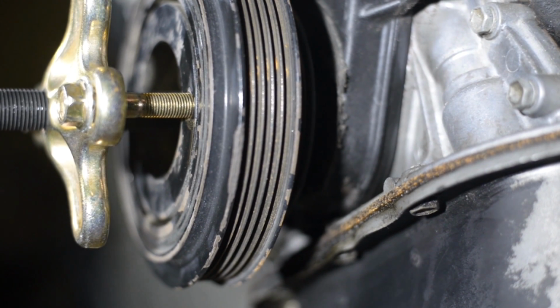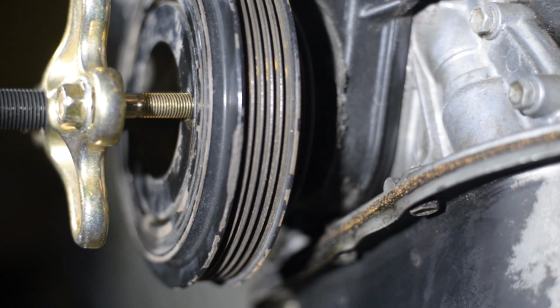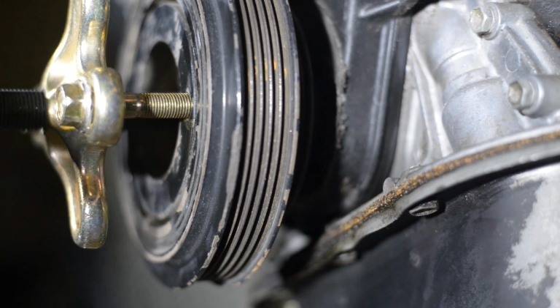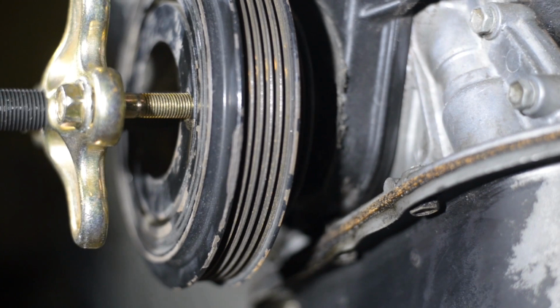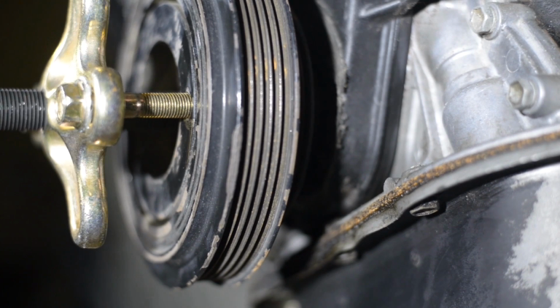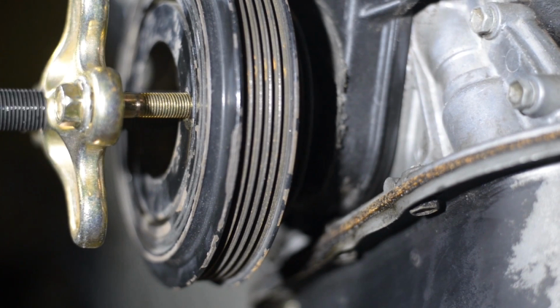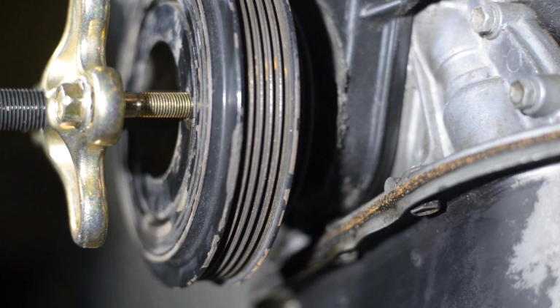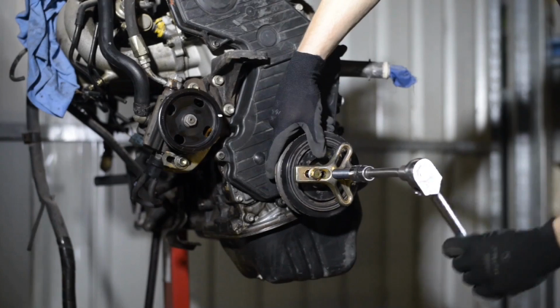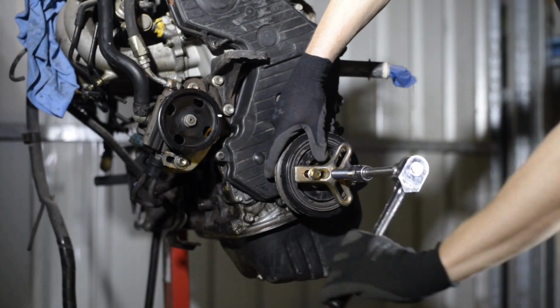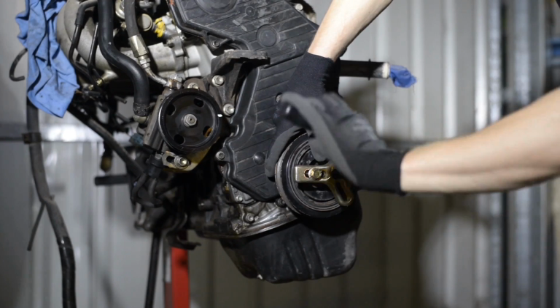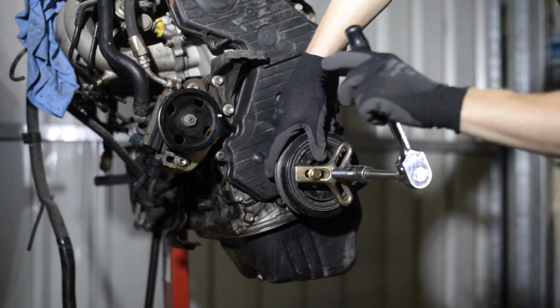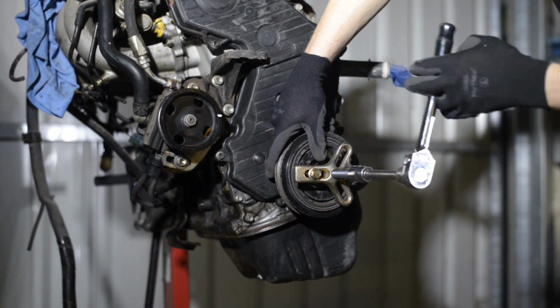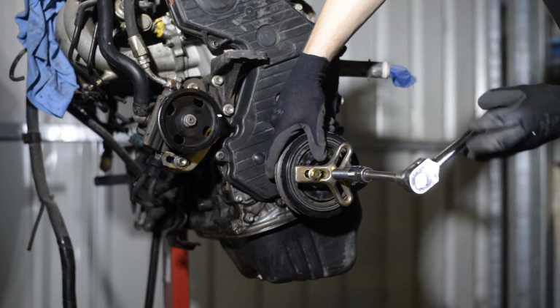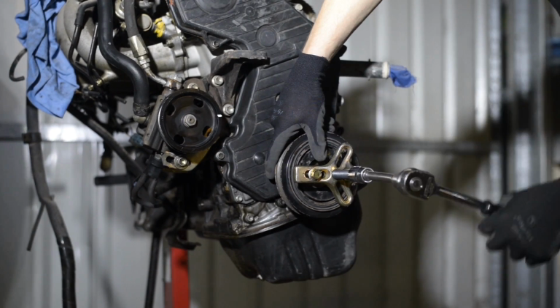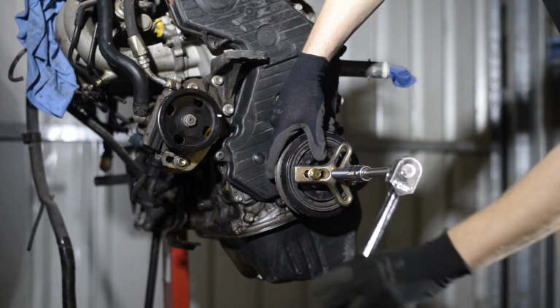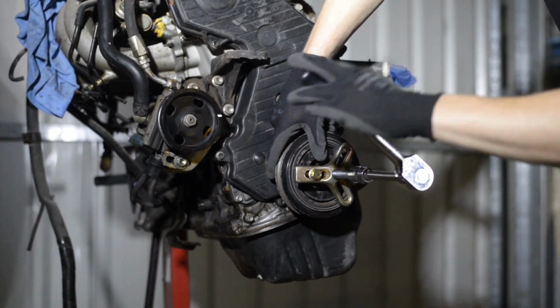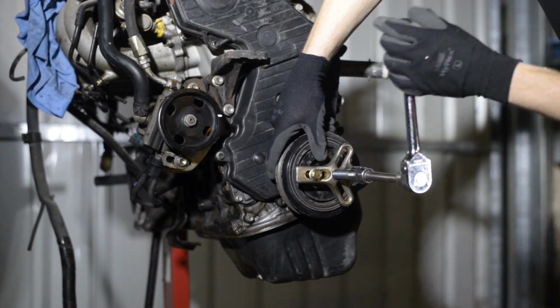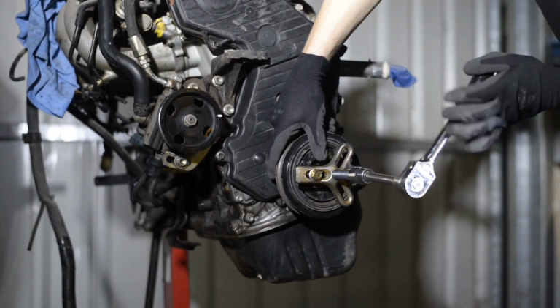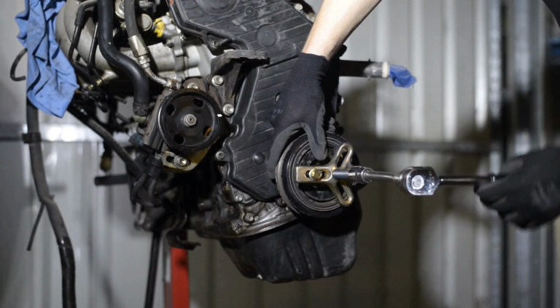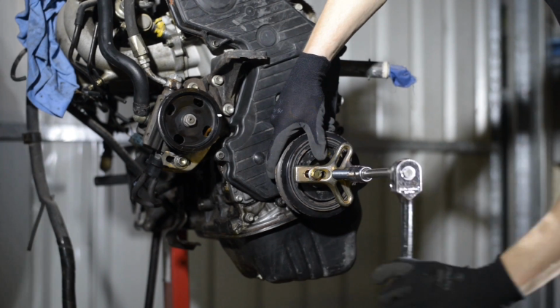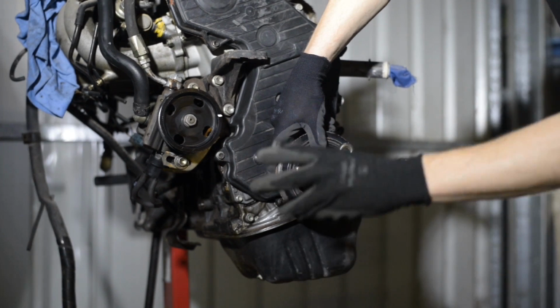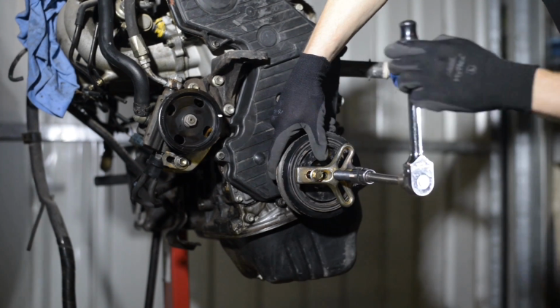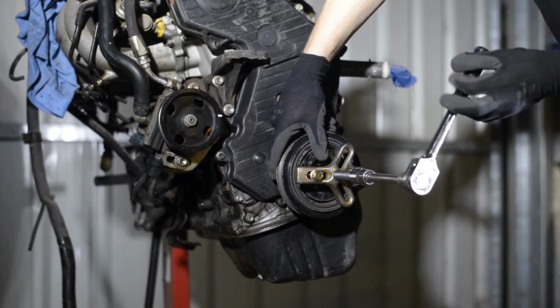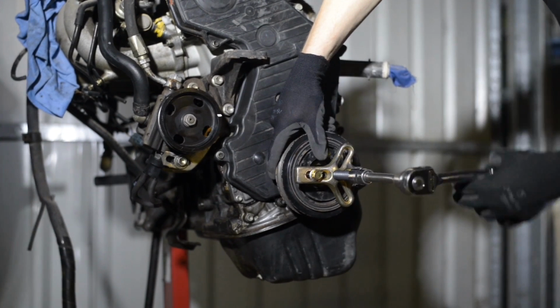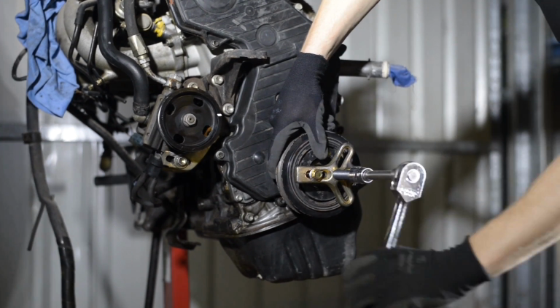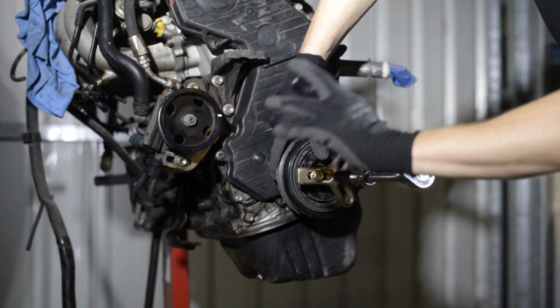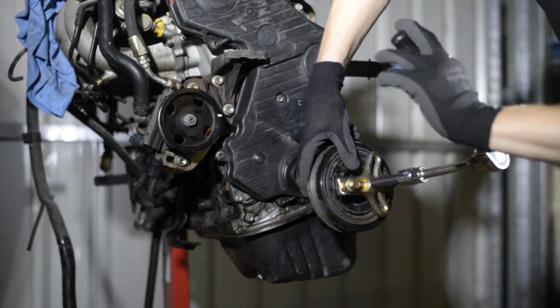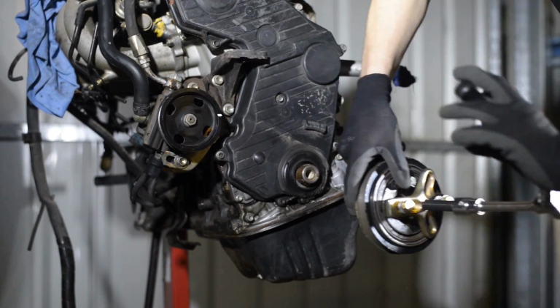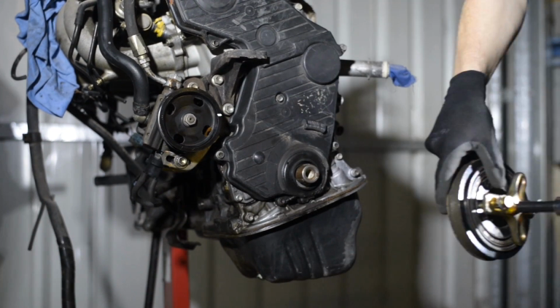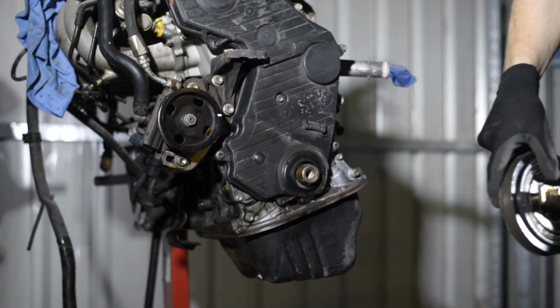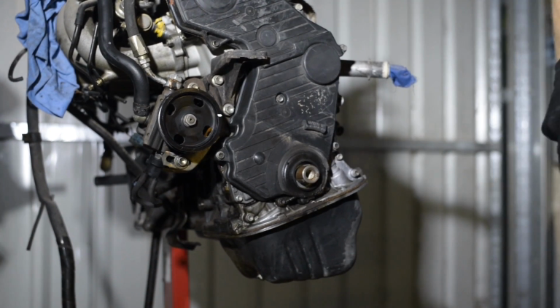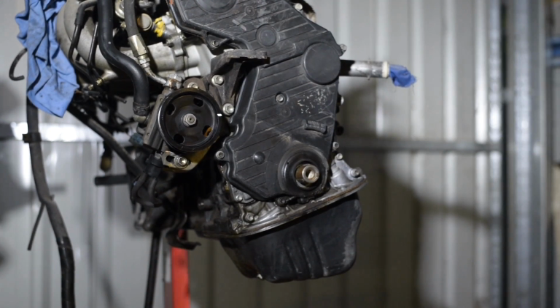As it nears the end of the crankshaft, support the balancer with one hand. It should almost fall off with a little encouragement. And you're ready to install a new harmonic balancer.